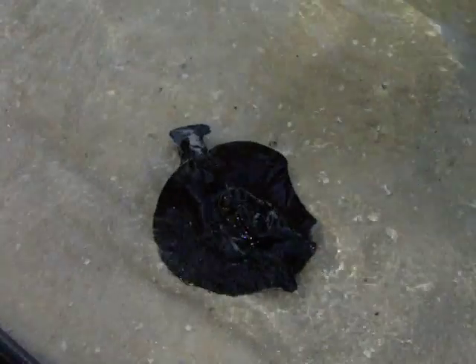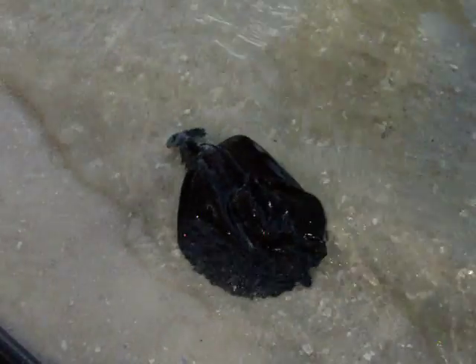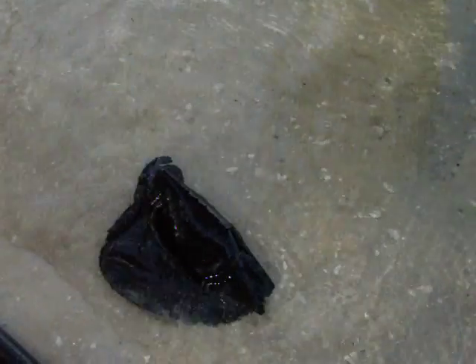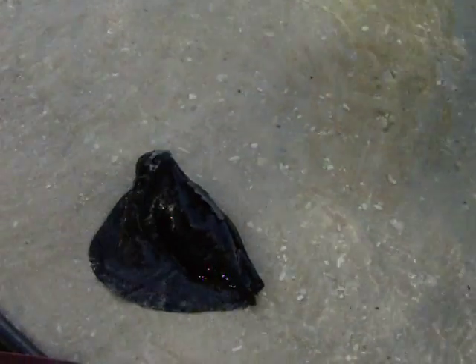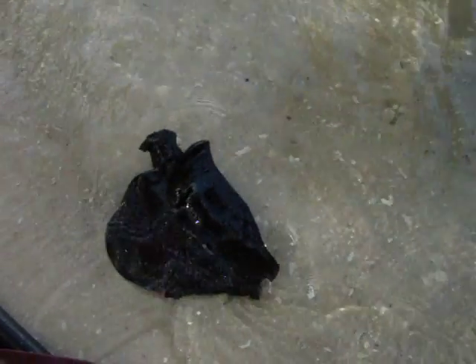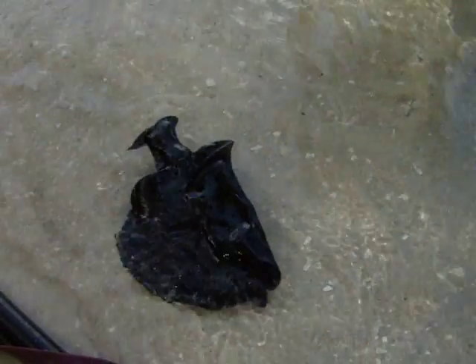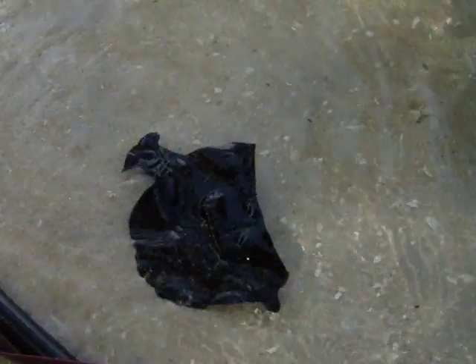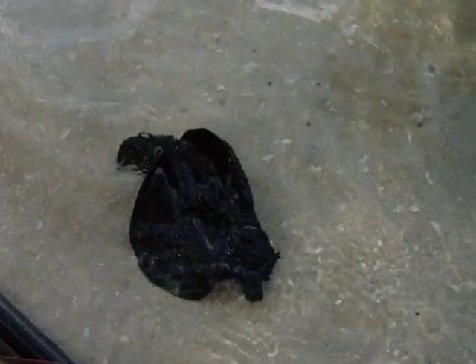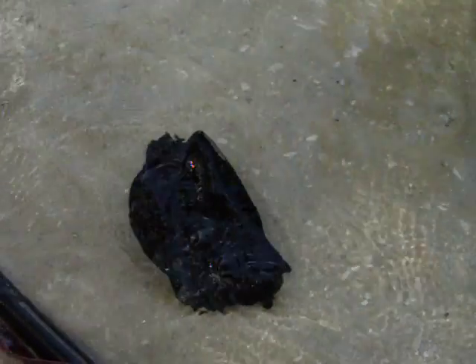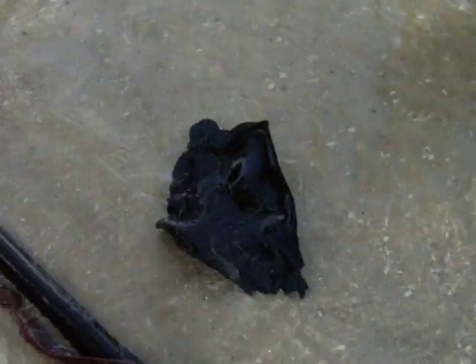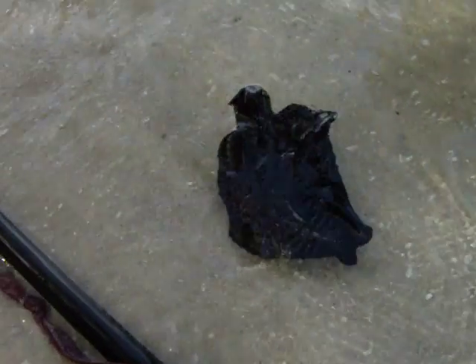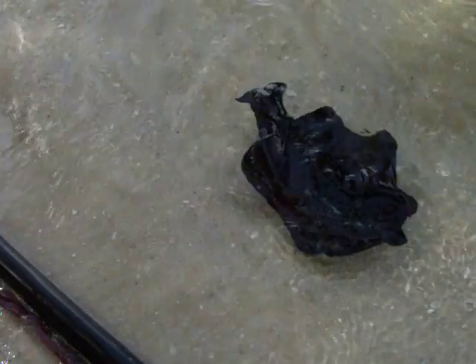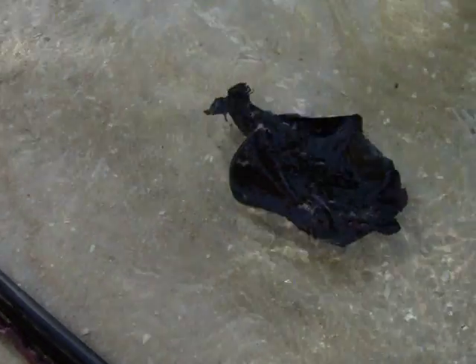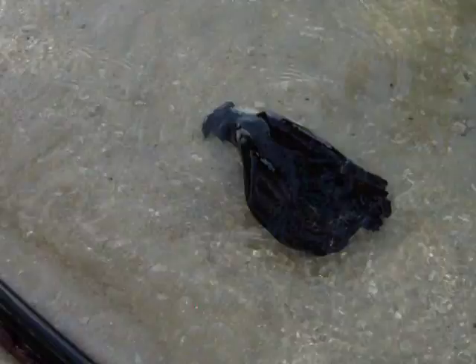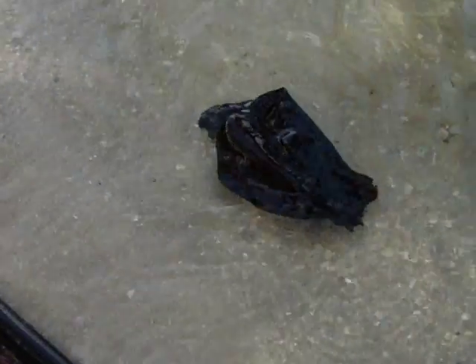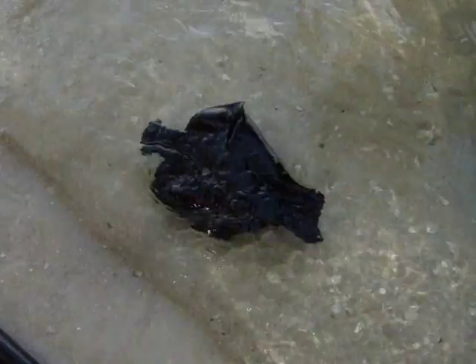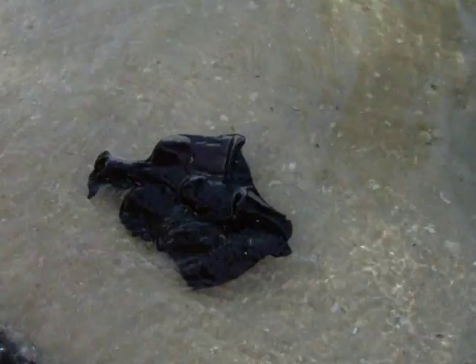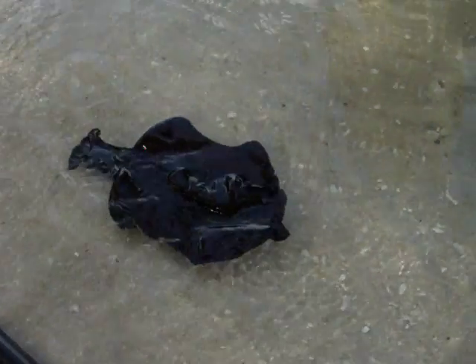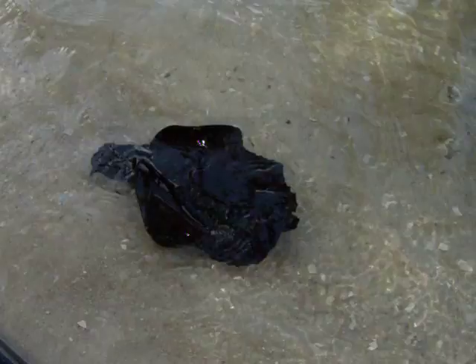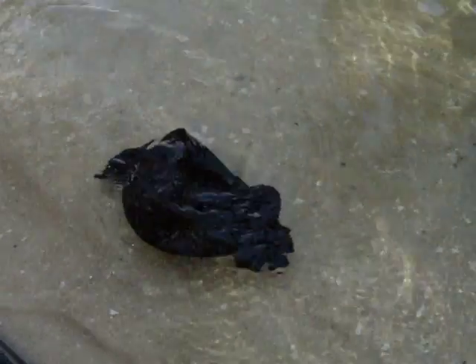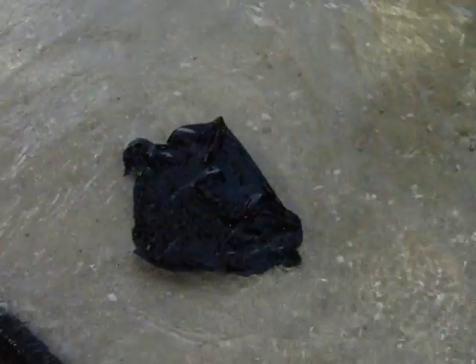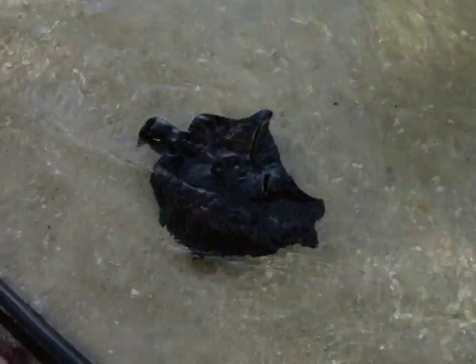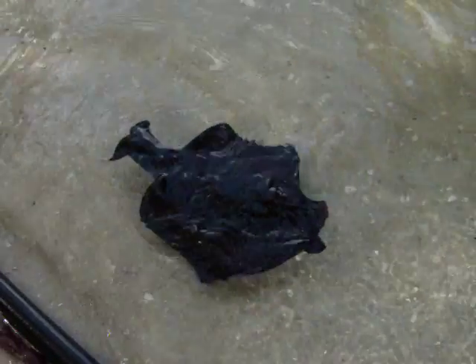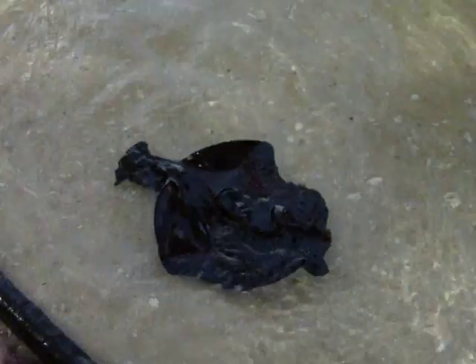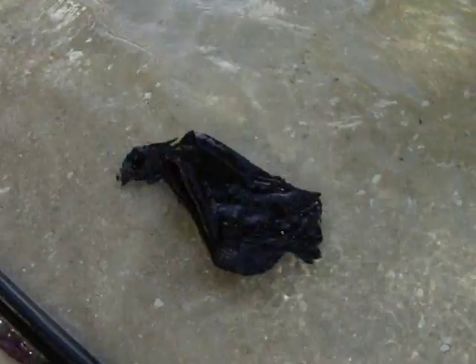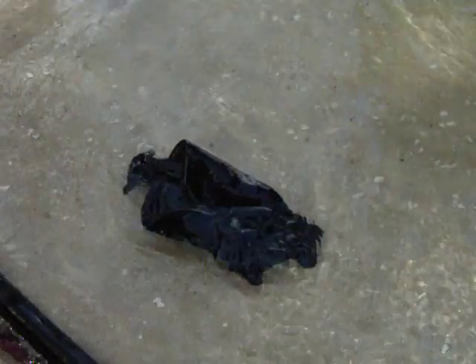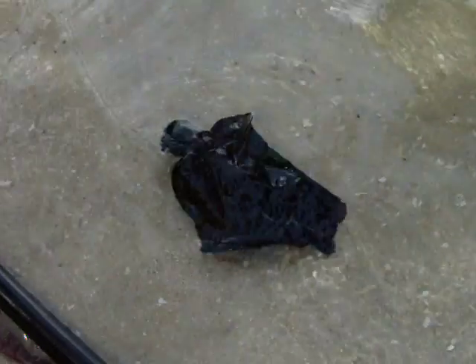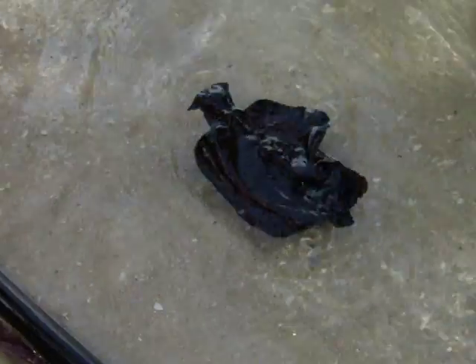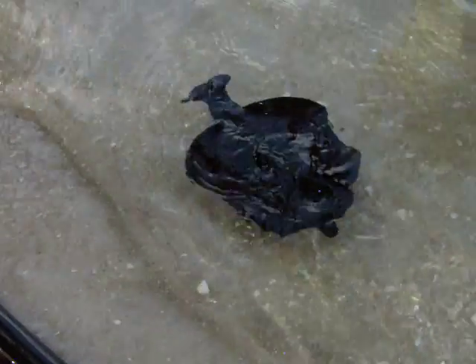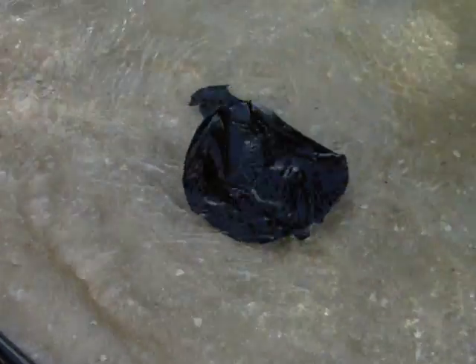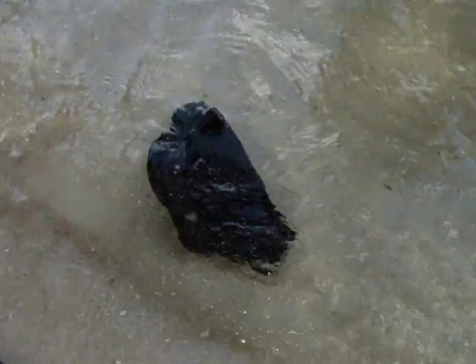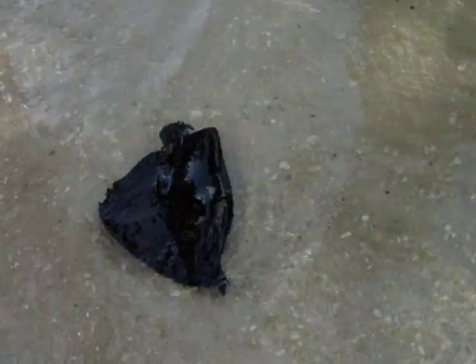It looks like a piece of plastic. Jack, we got a specimen for your aquarium. That's an itchfish. A what? Itchfish. I've never seen one before.